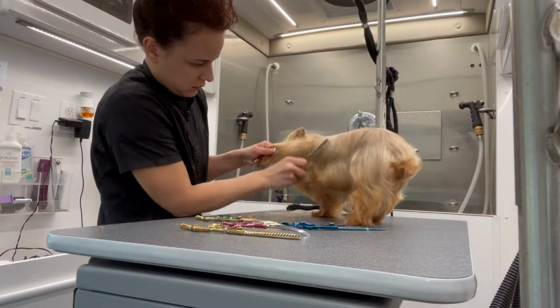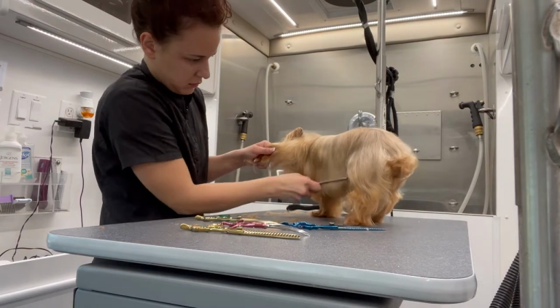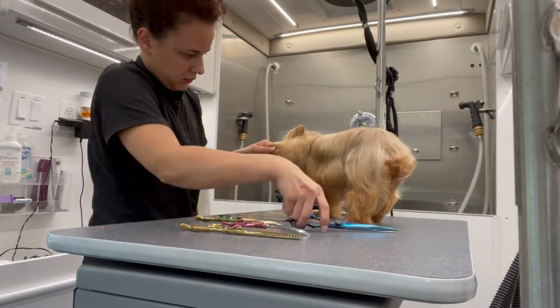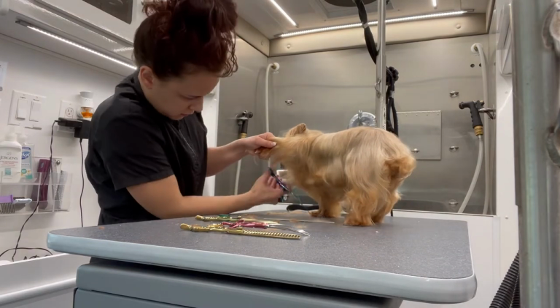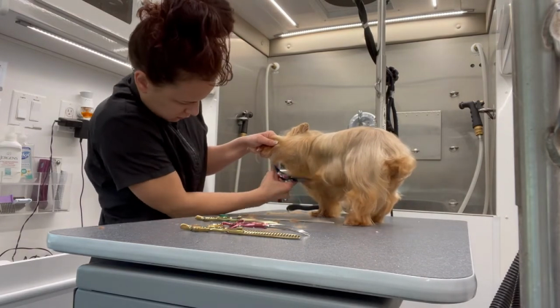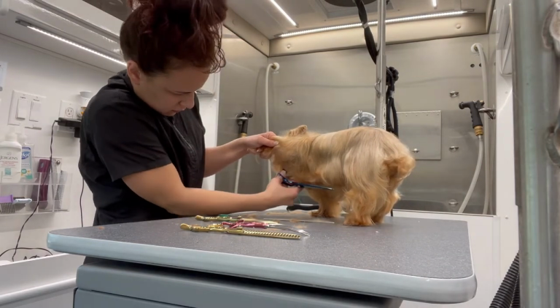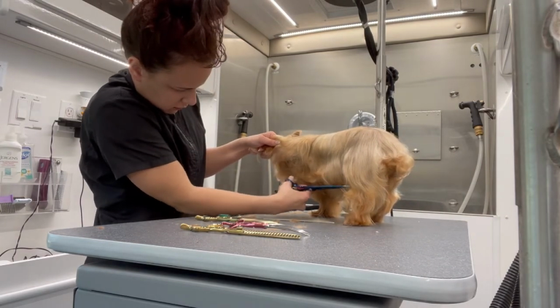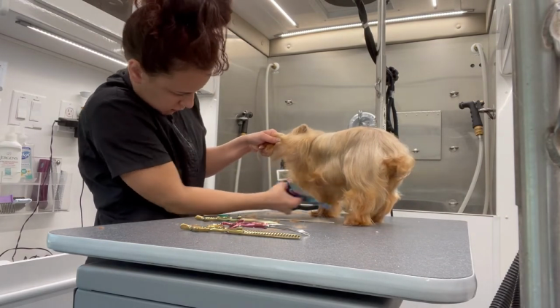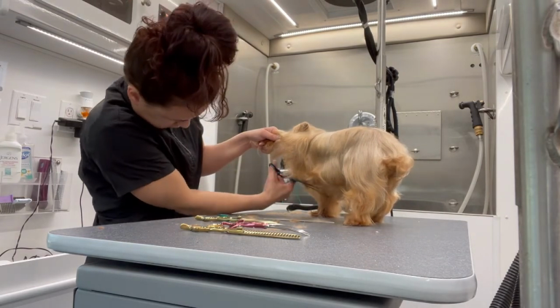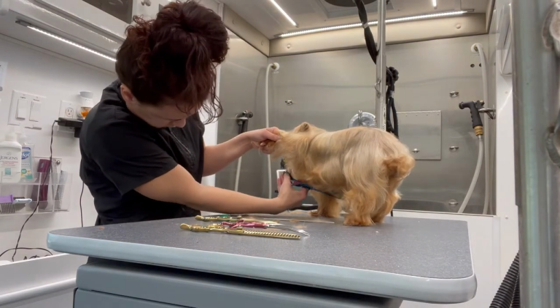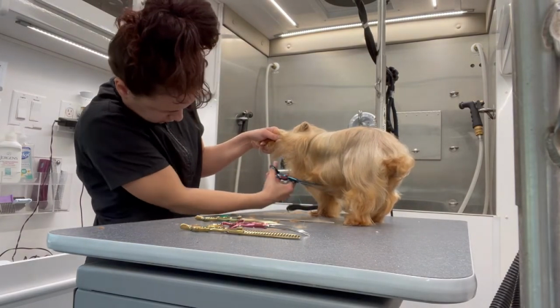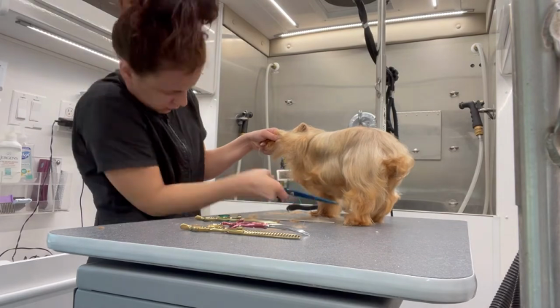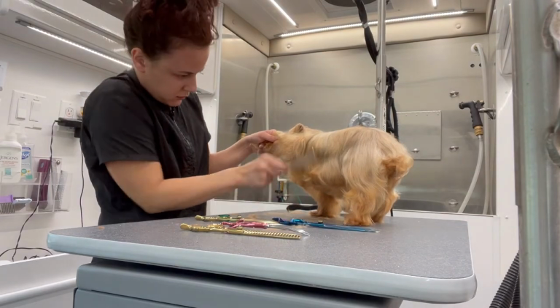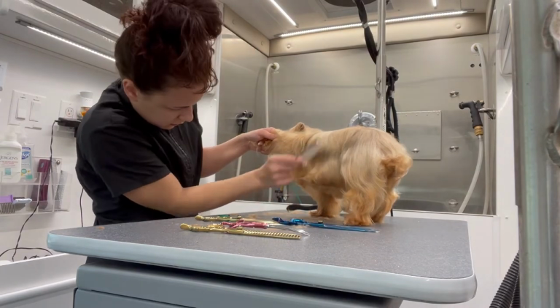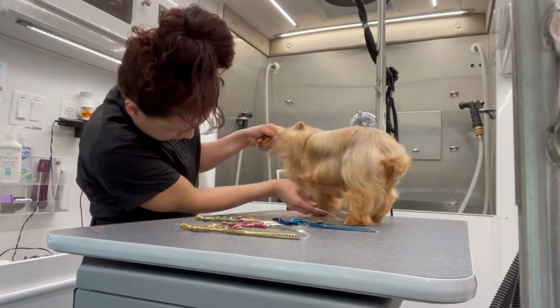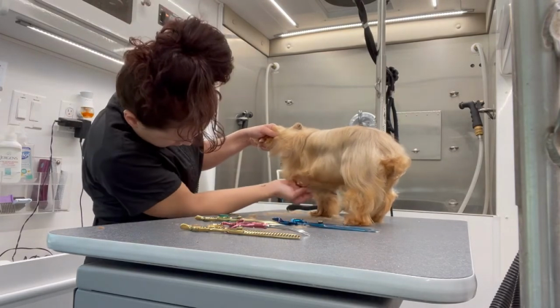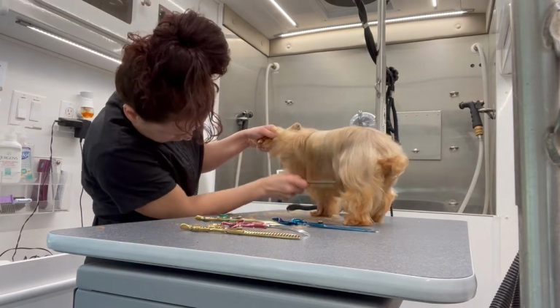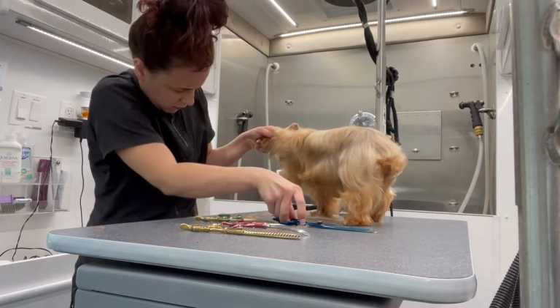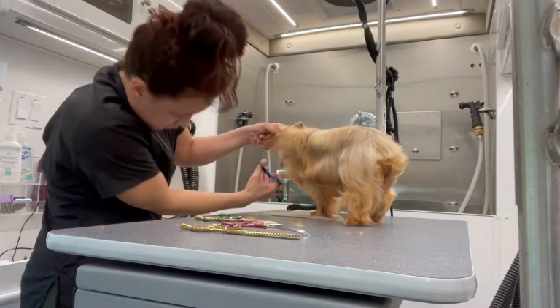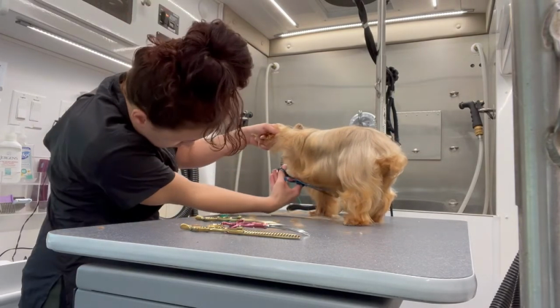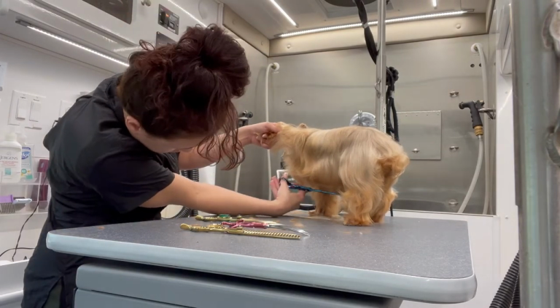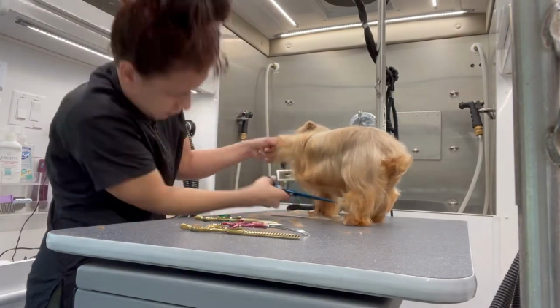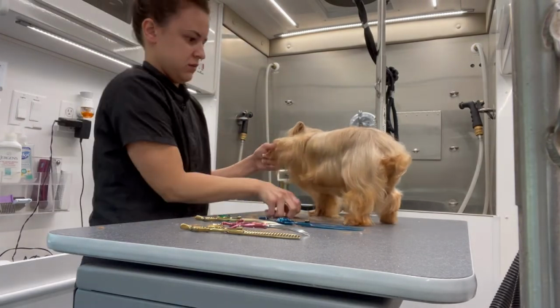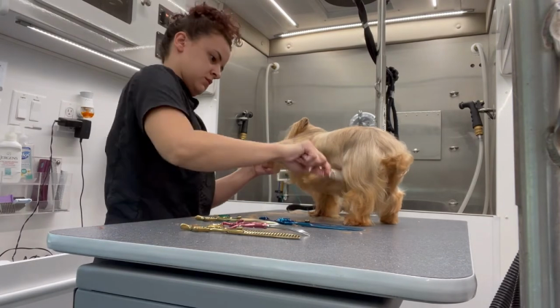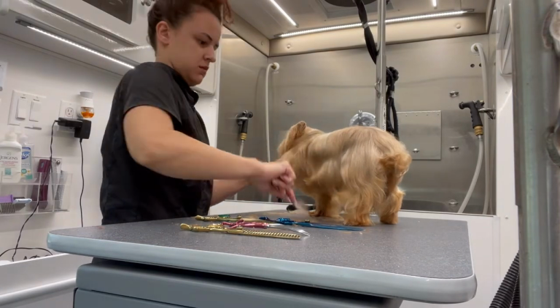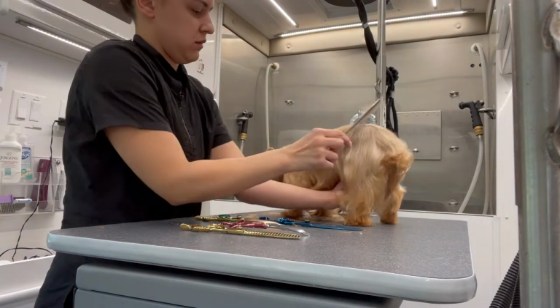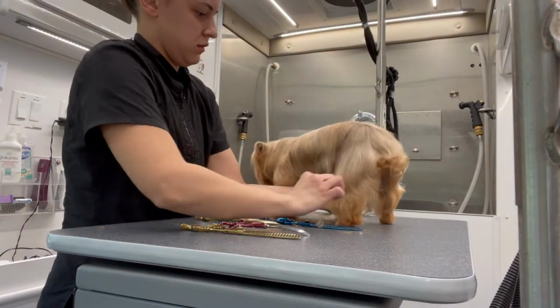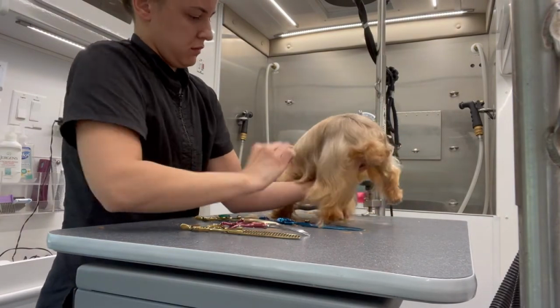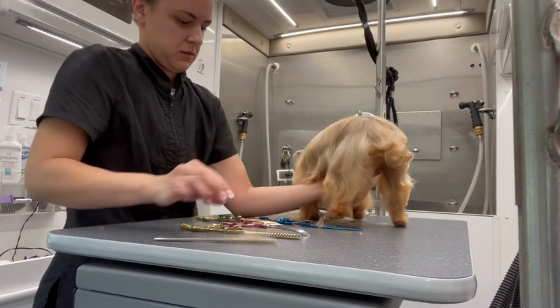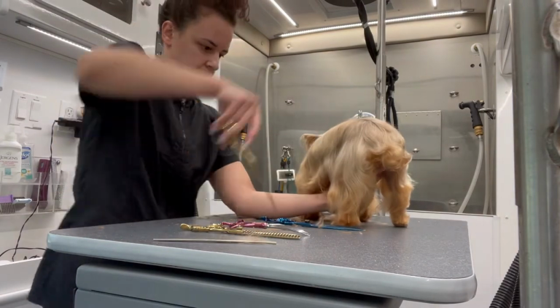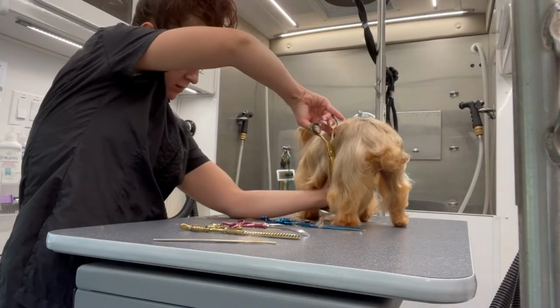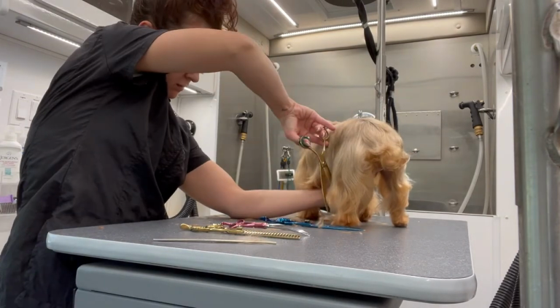I'm going to do the same thing on the other side of her skirt and I'm just going to make sure it is even with her other side. The way I do that is by picking up her legs slightly and looking at her underneath.